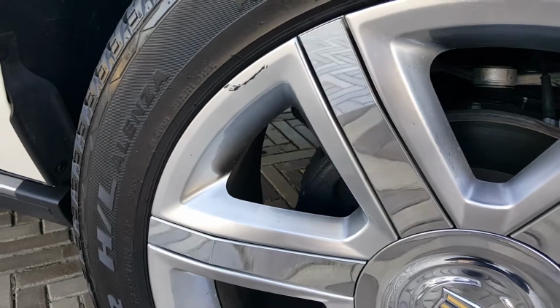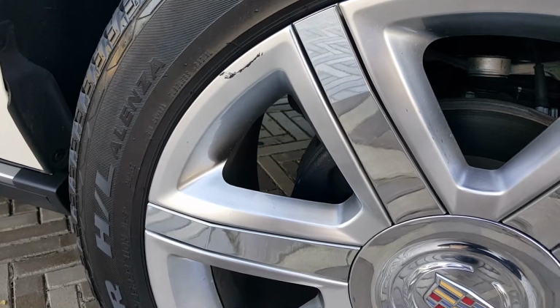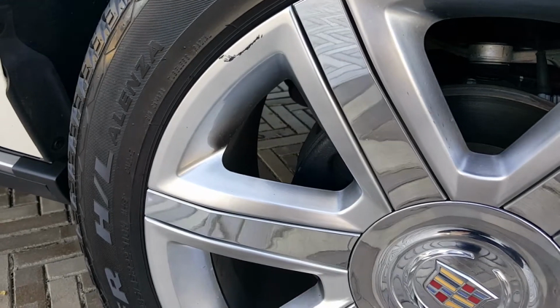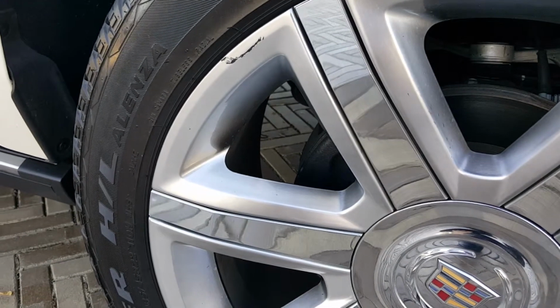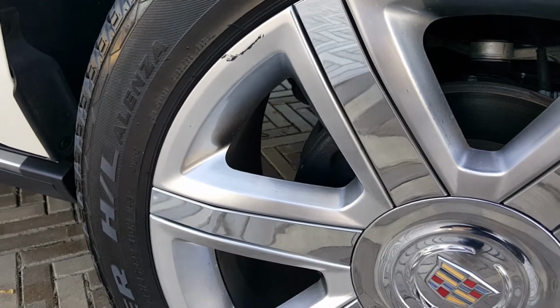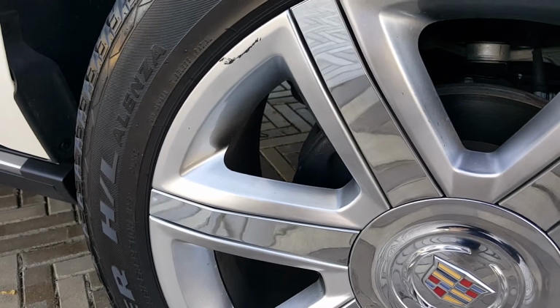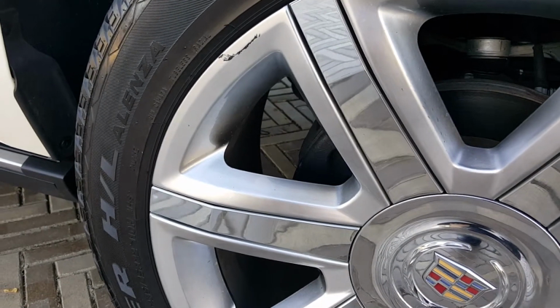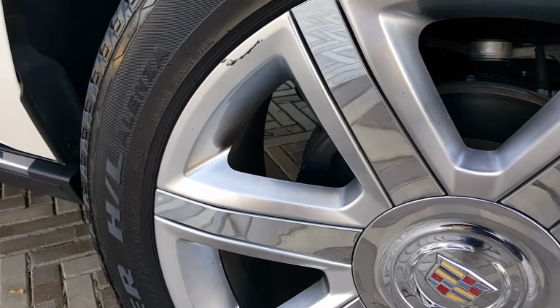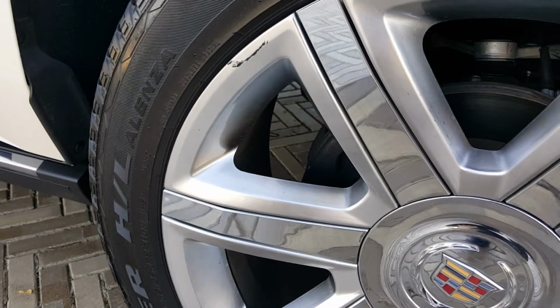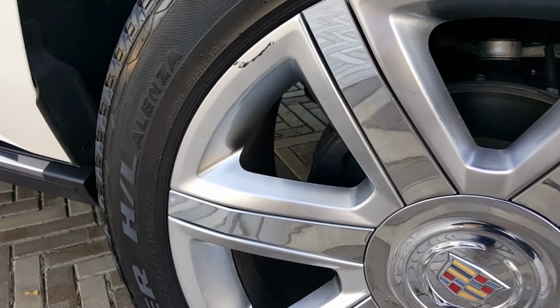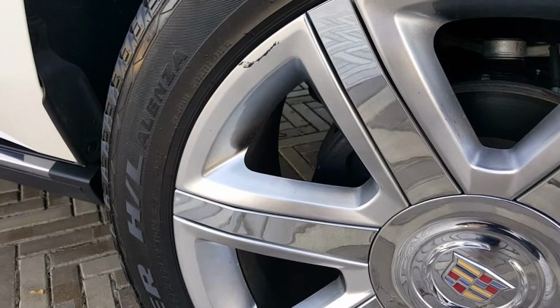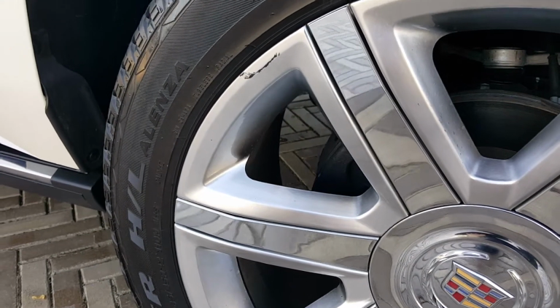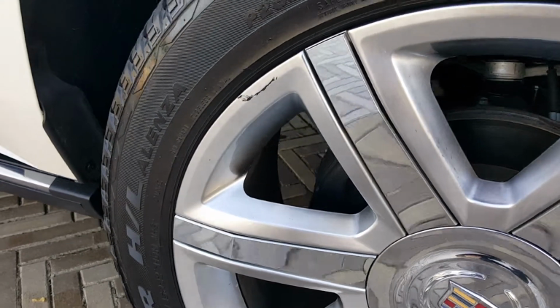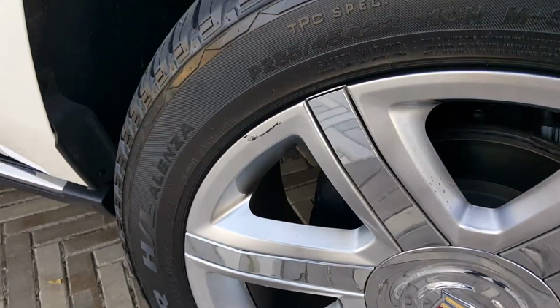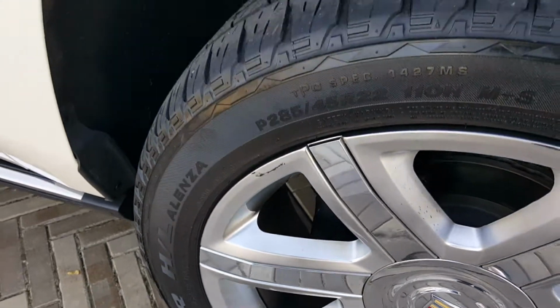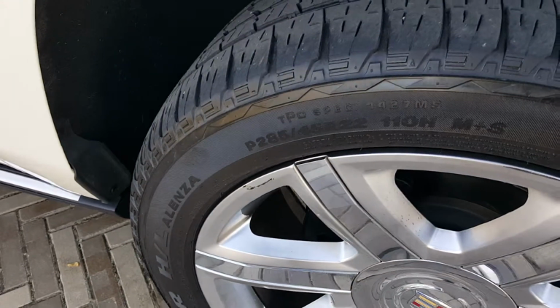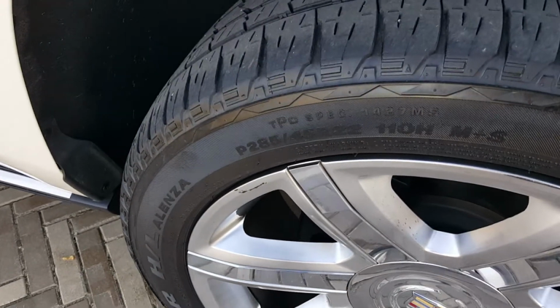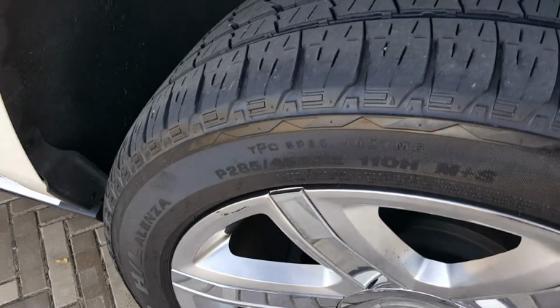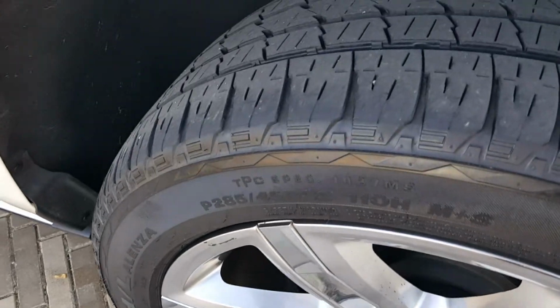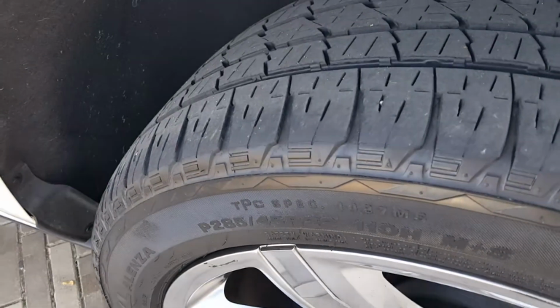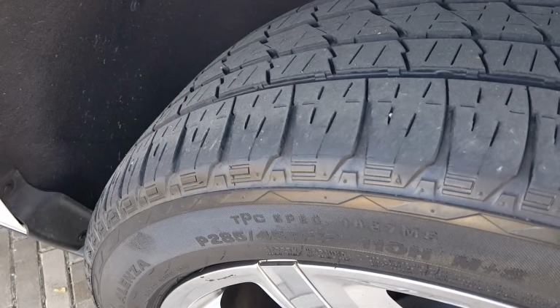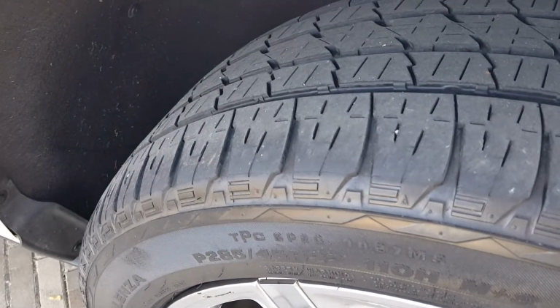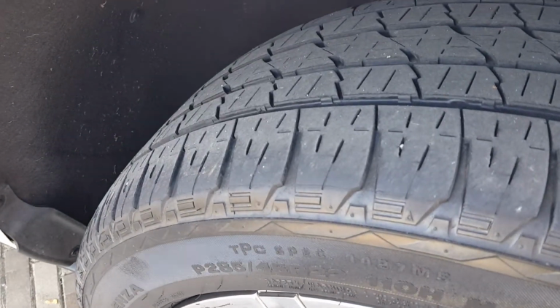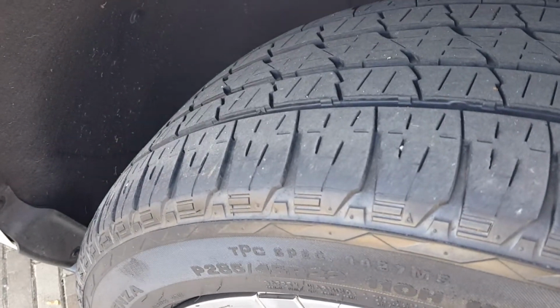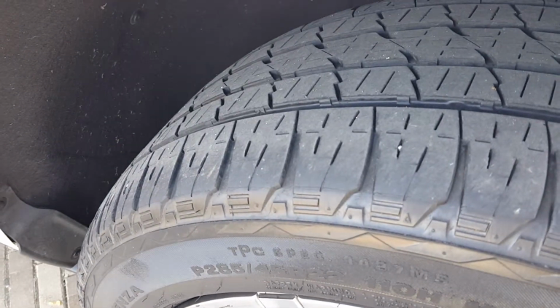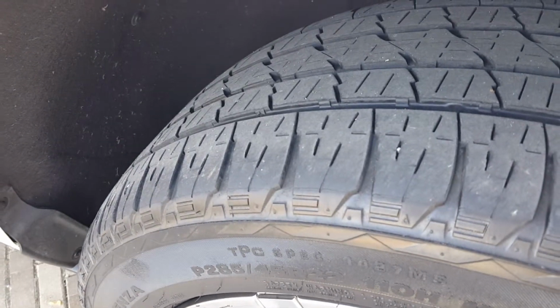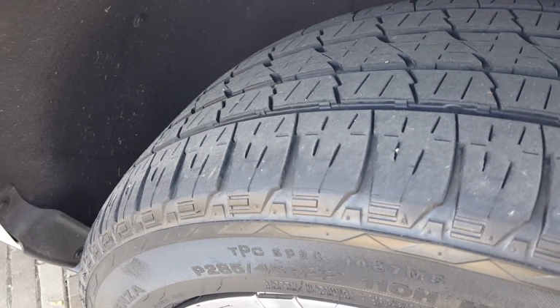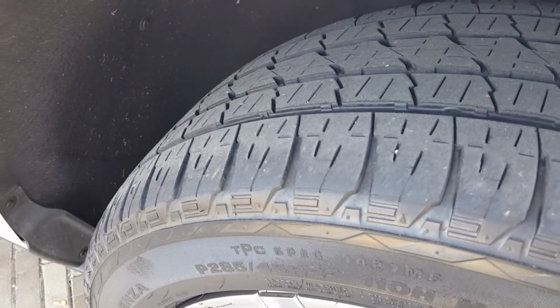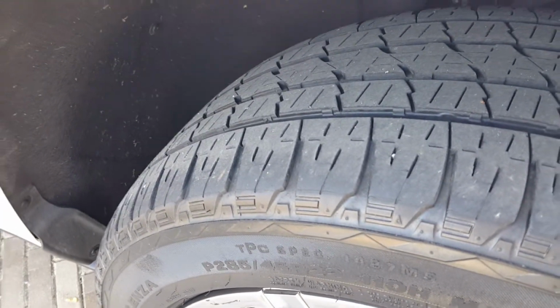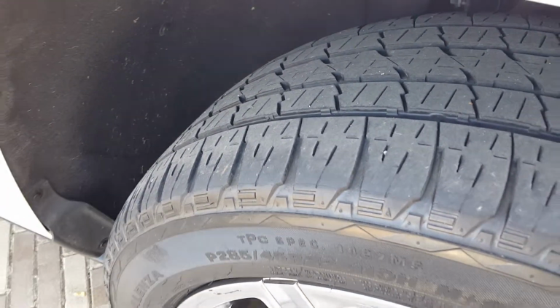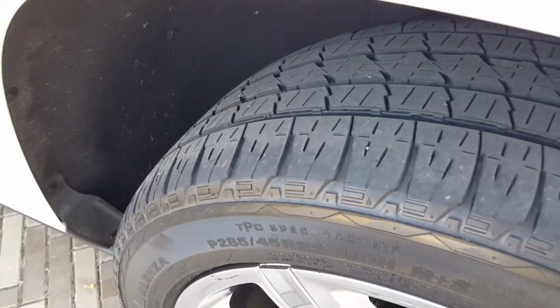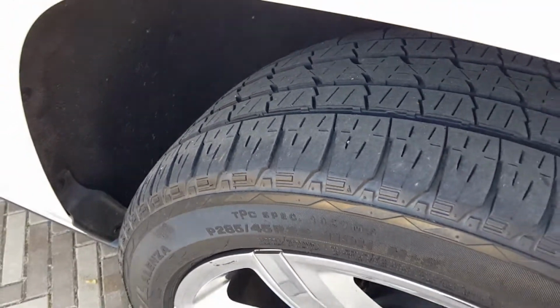I actually do have a wheel guy that could get those fixed for us, which I'll look into if you're interested in the vehicle, but it was a trade-in, one owner vehicle.